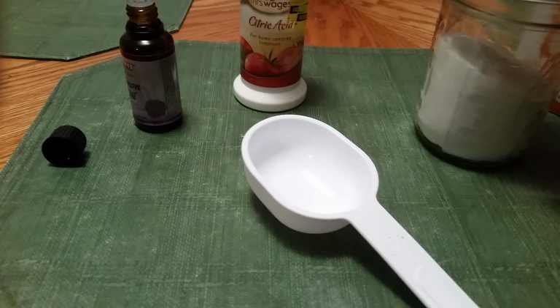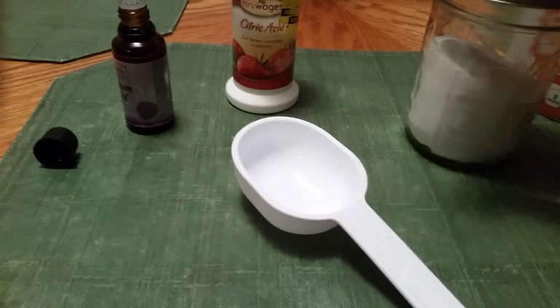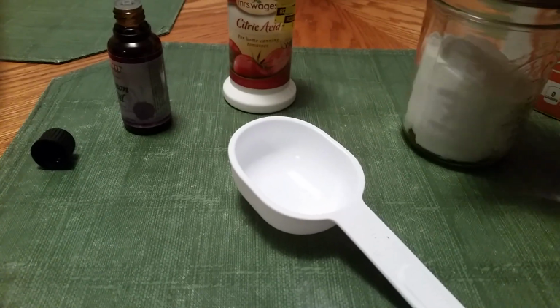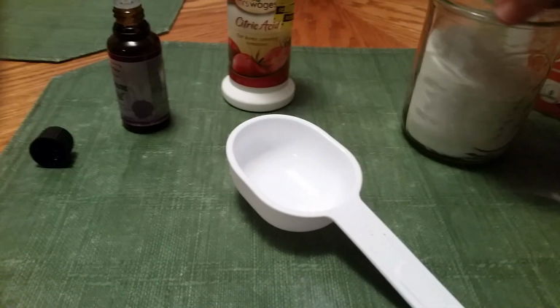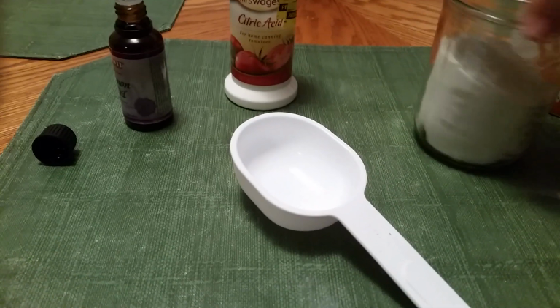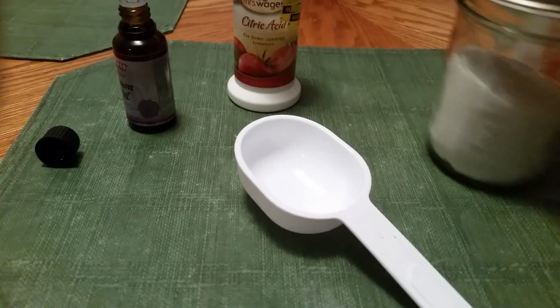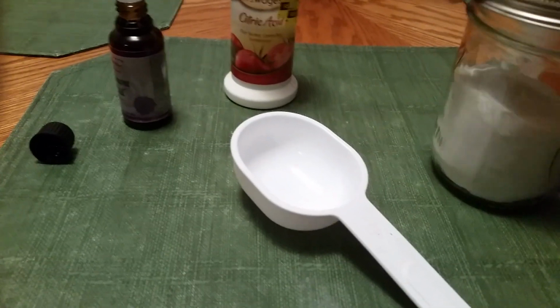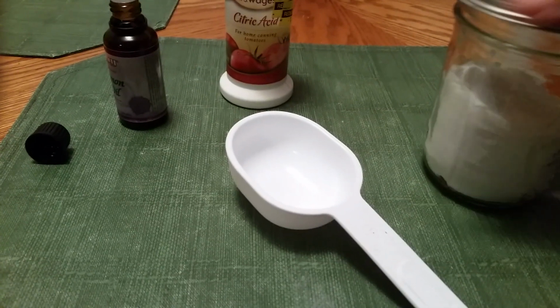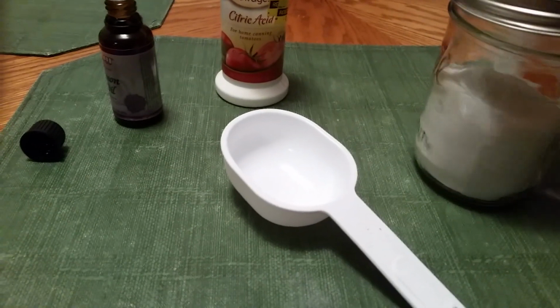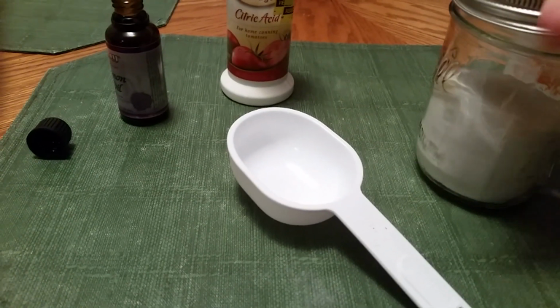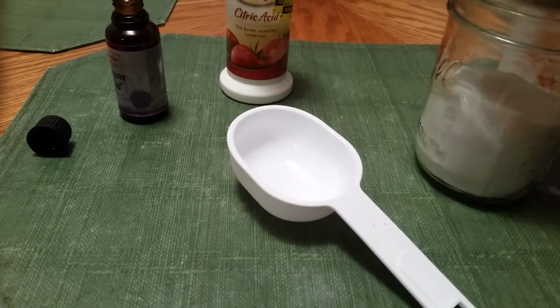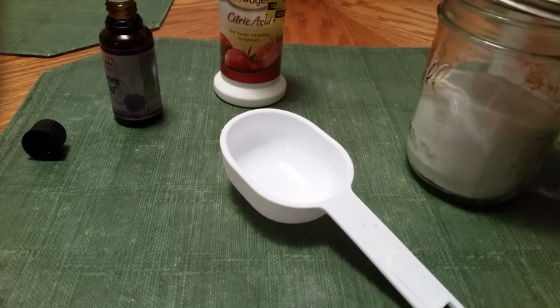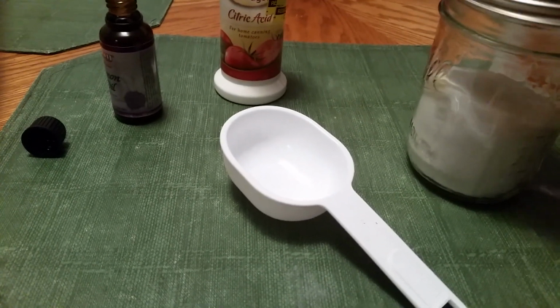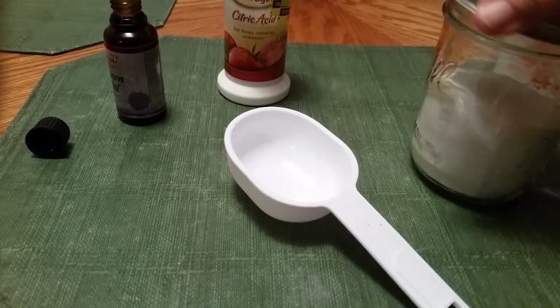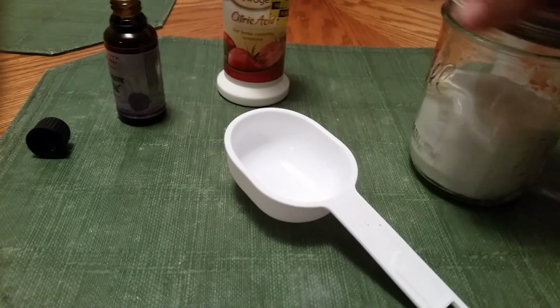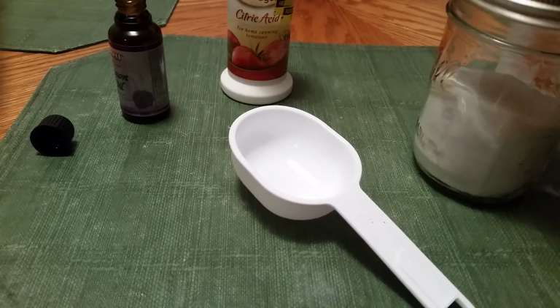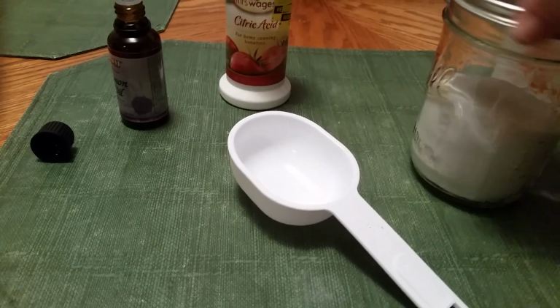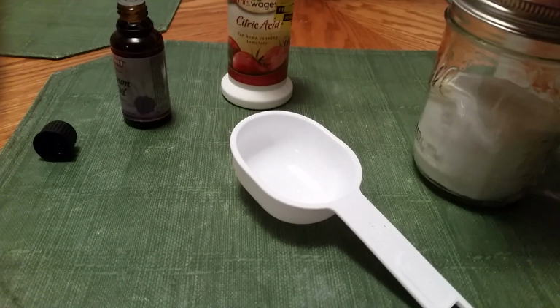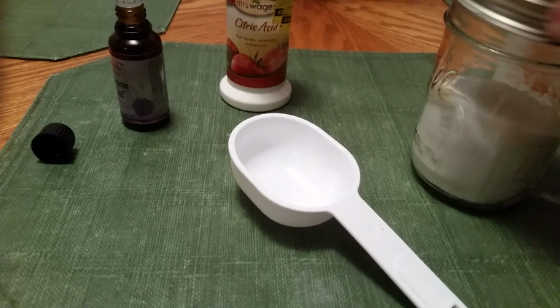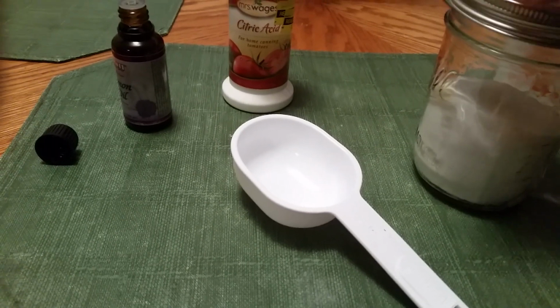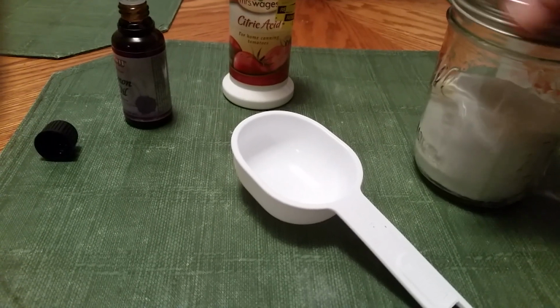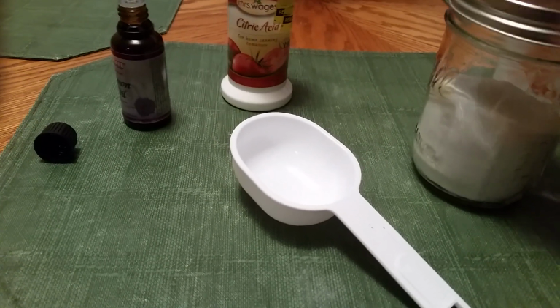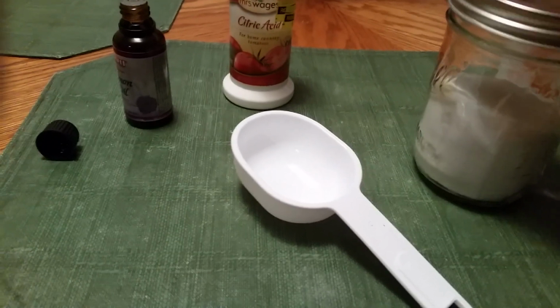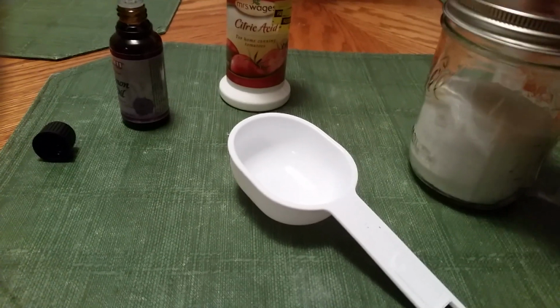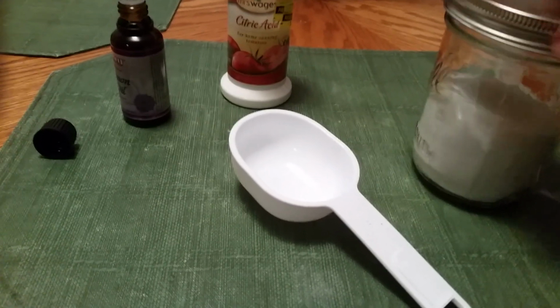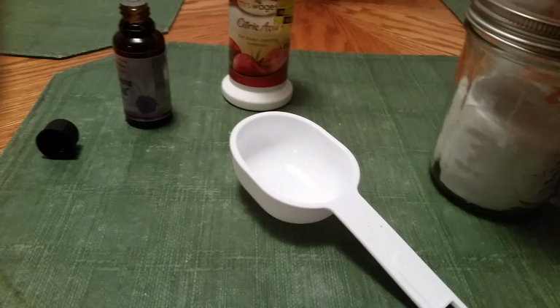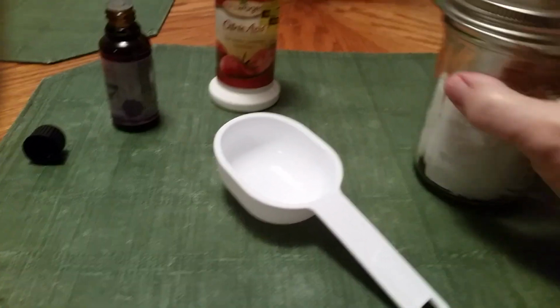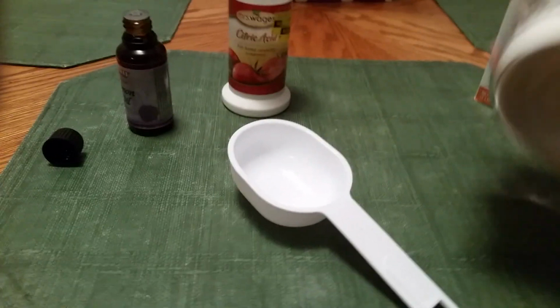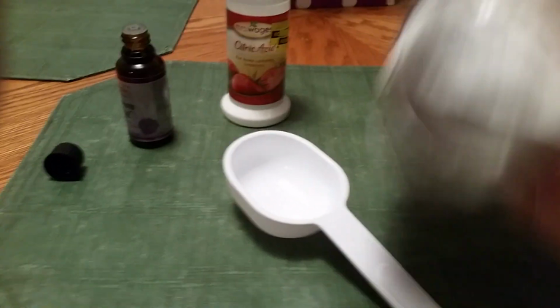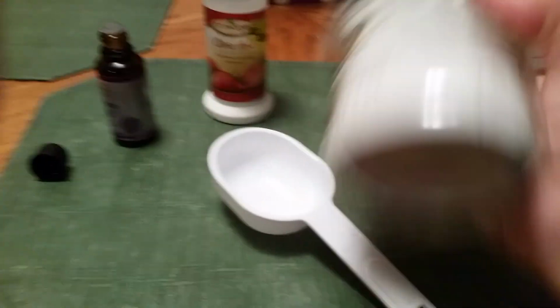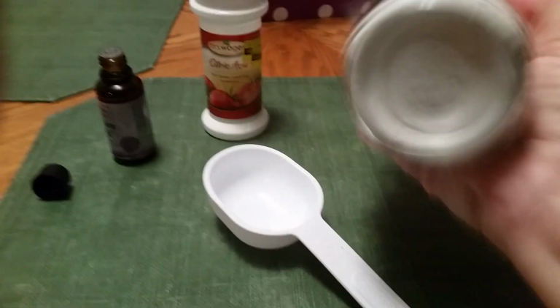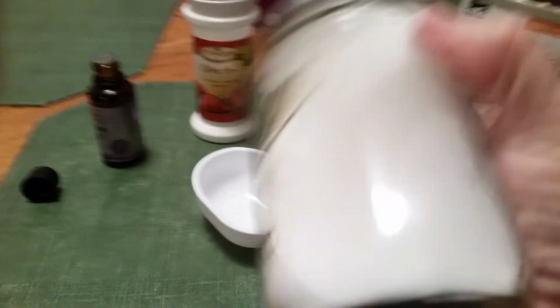I don't even want to dirty up a spoon to stir it up — I'm going to shake it up instead. So just shake it up.